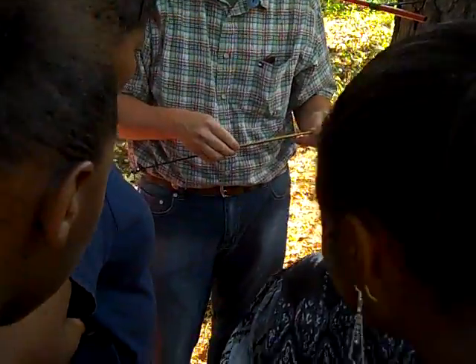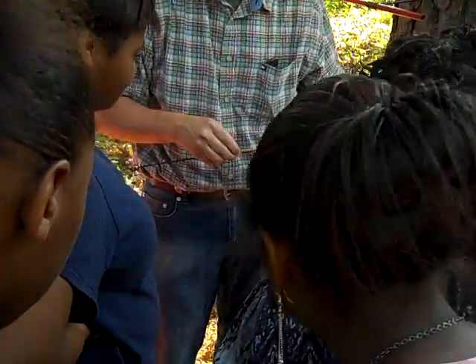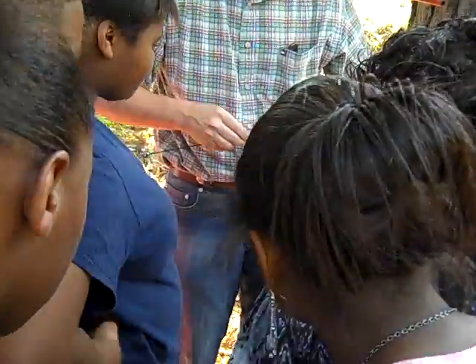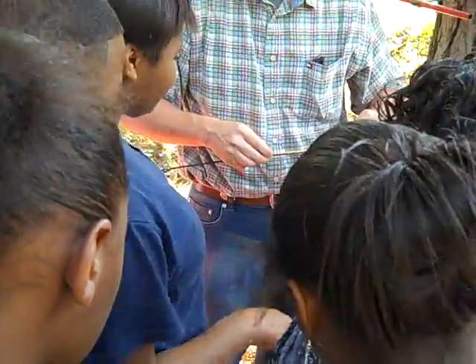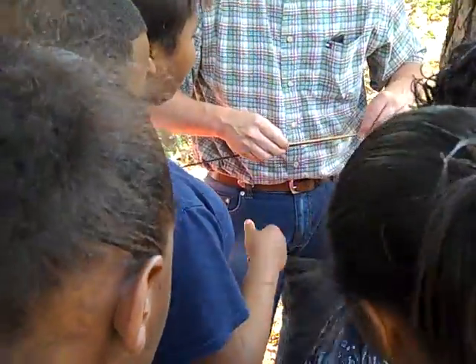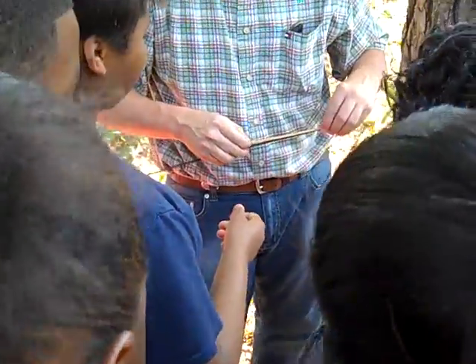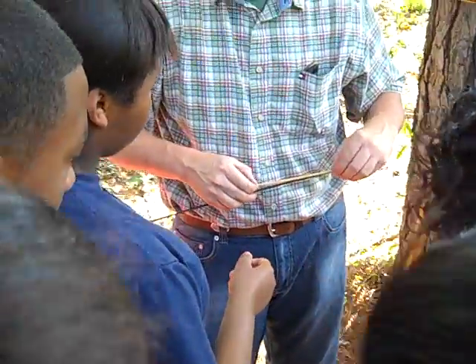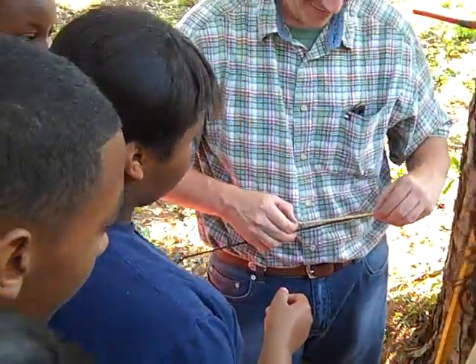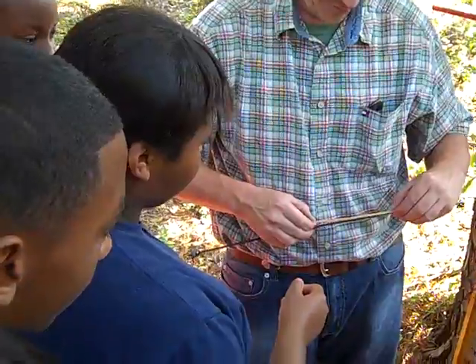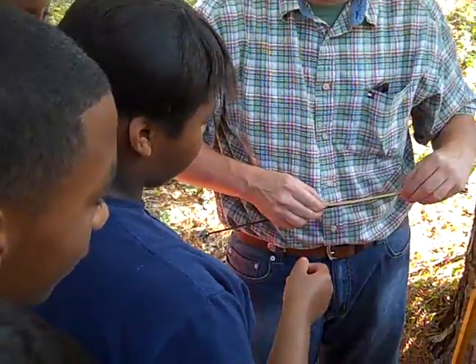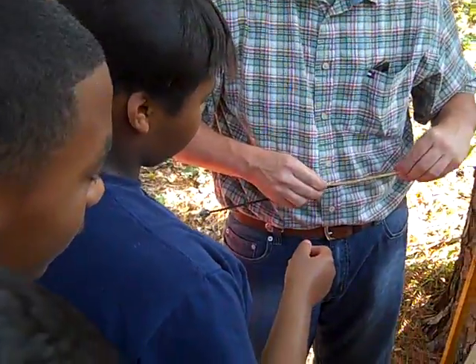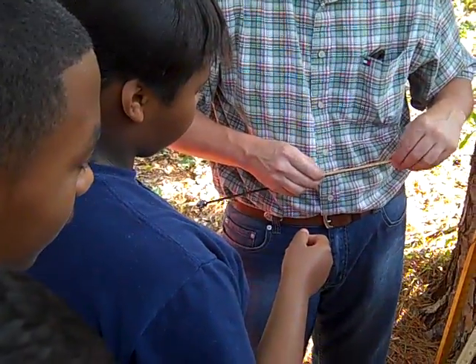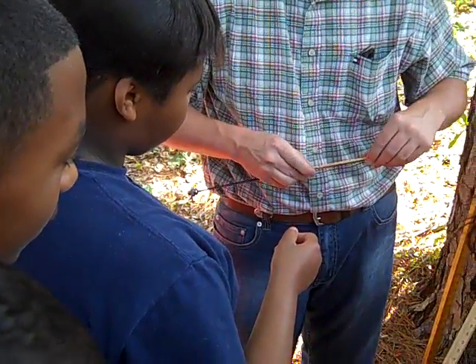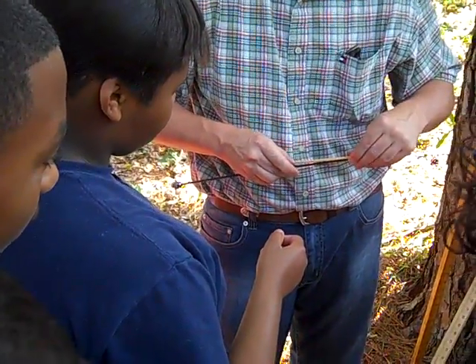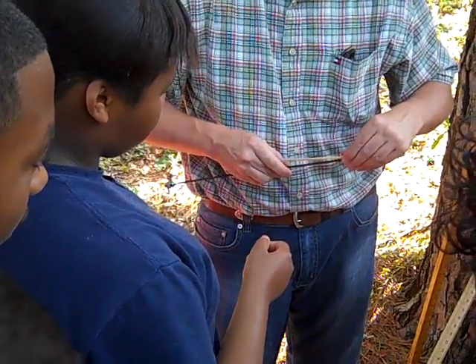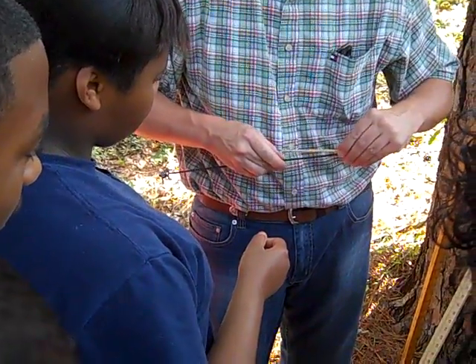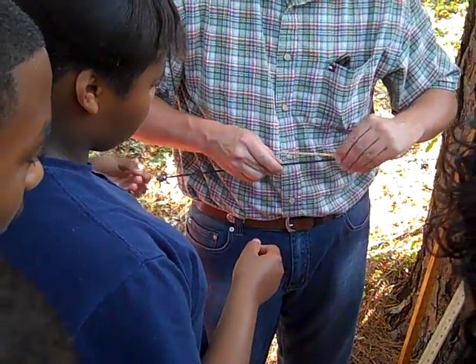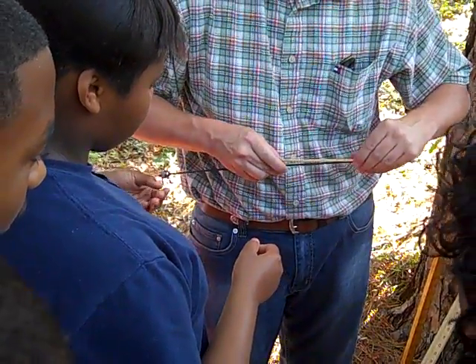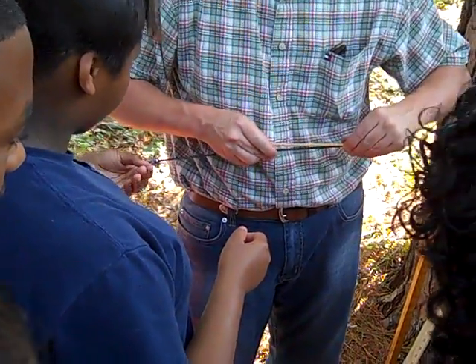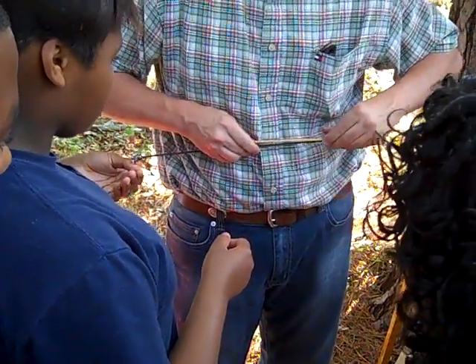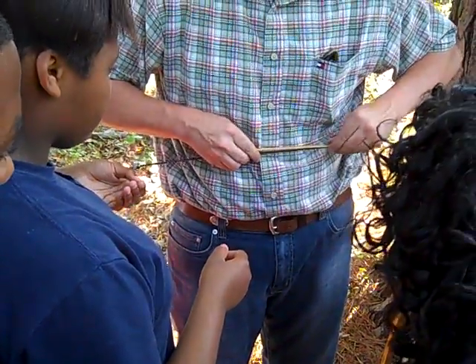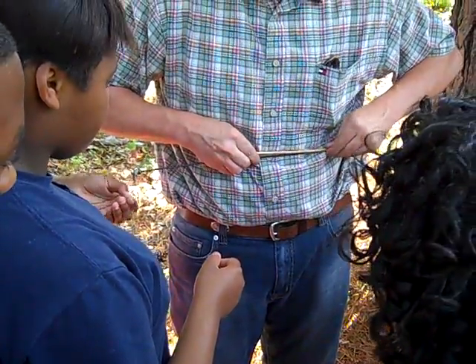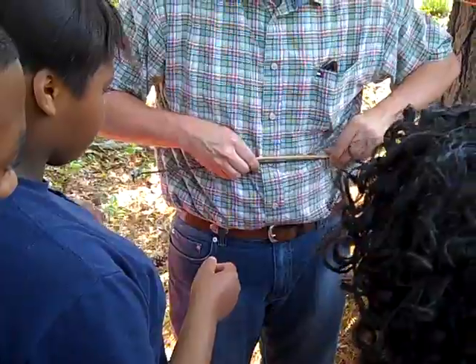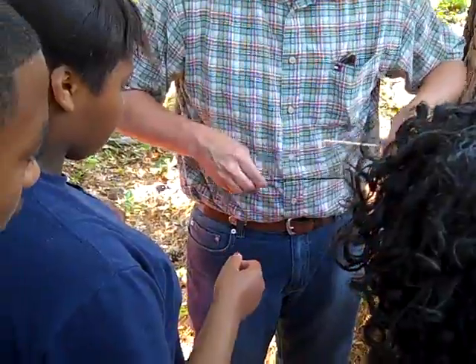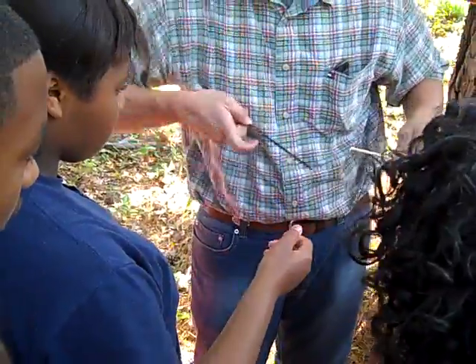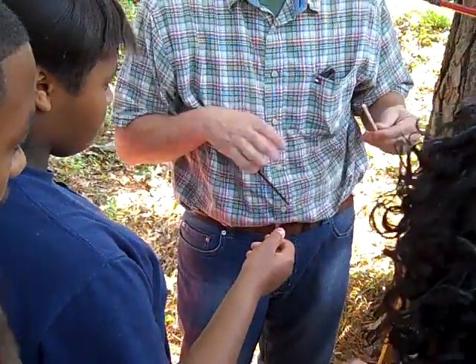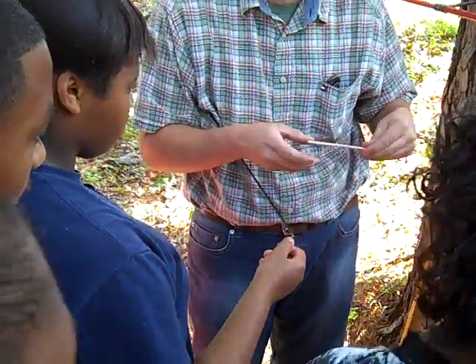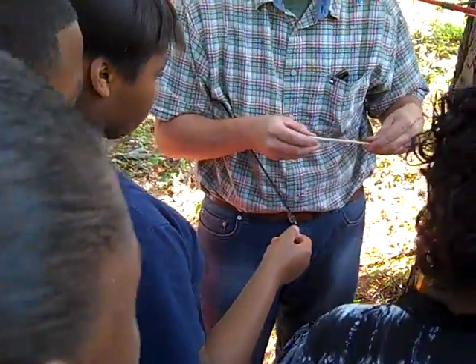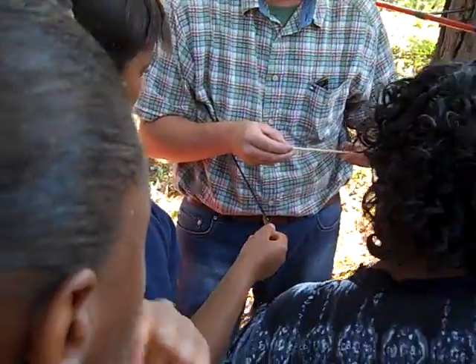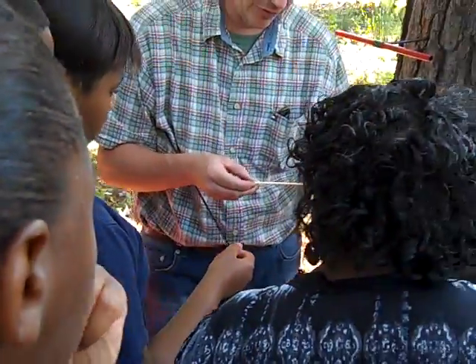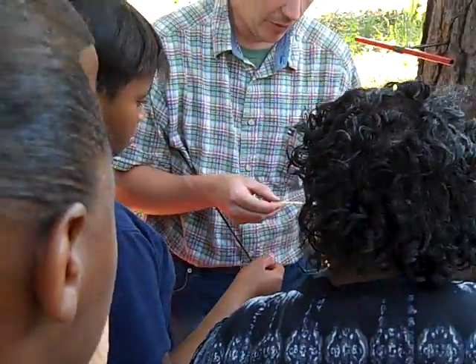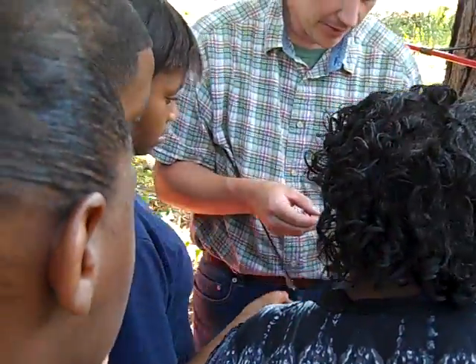That is cool. I'm passing it around. Now you can see the... I didn't break this one — I broke the last one. So you can see the growth rings.